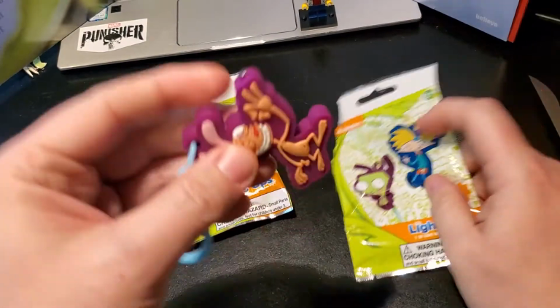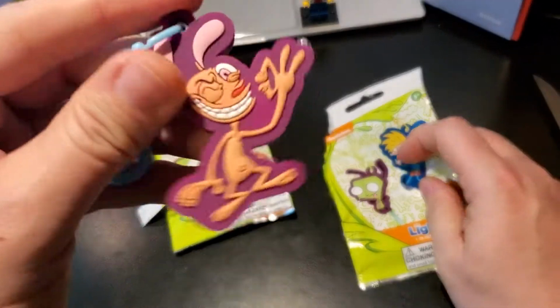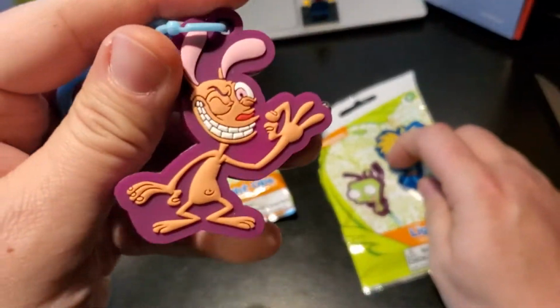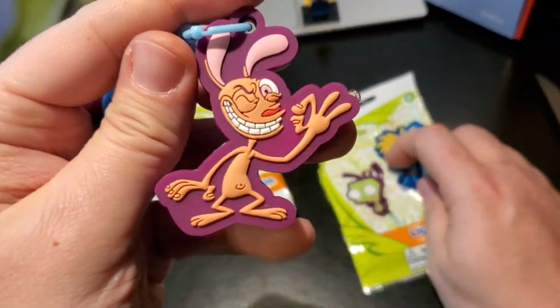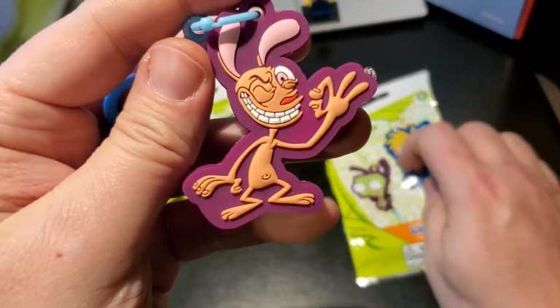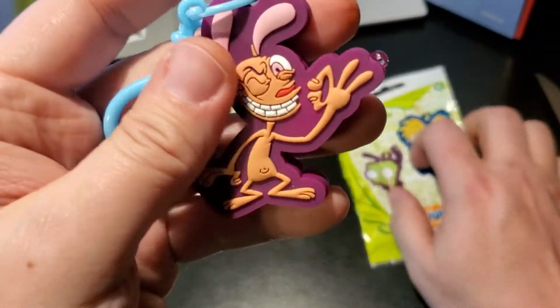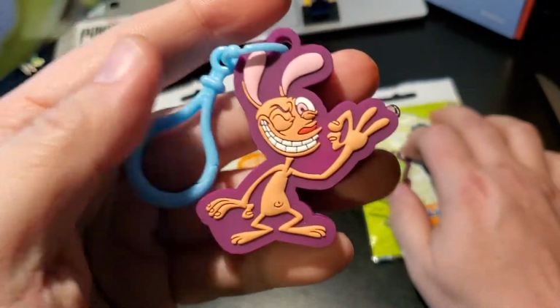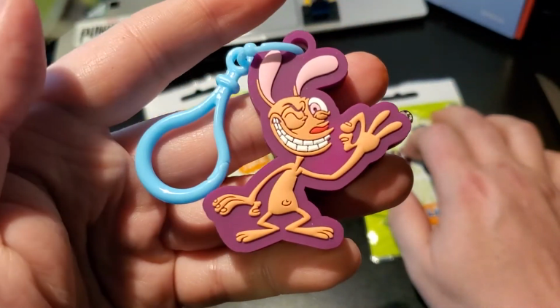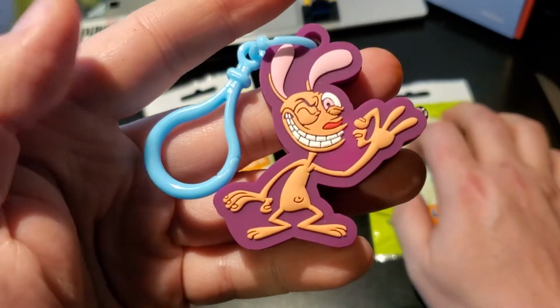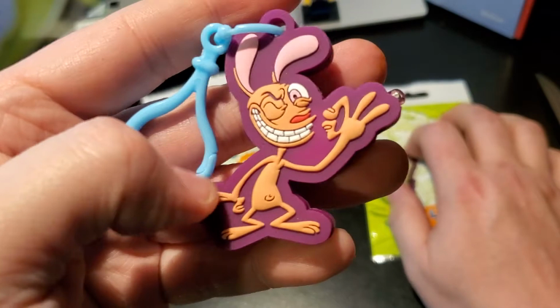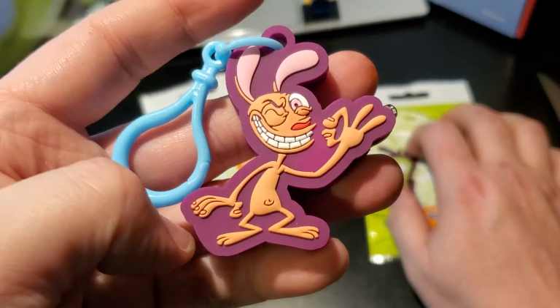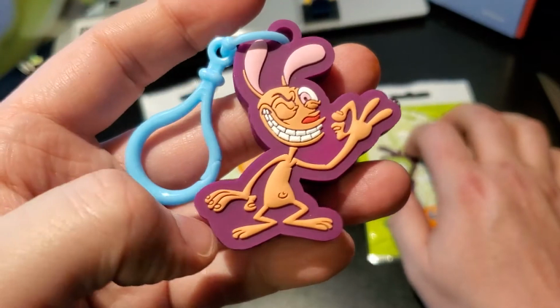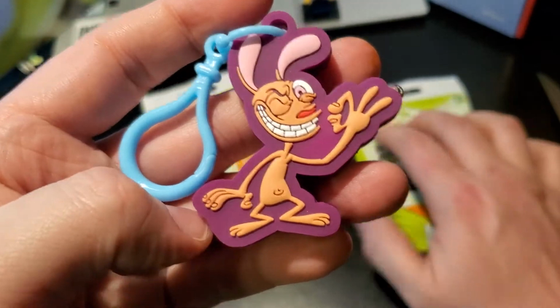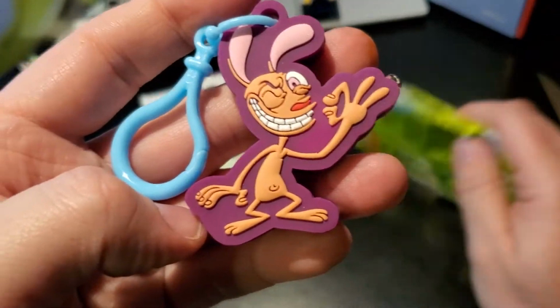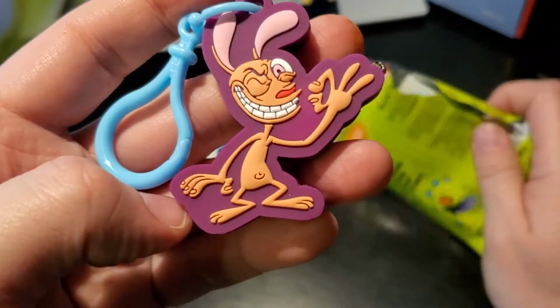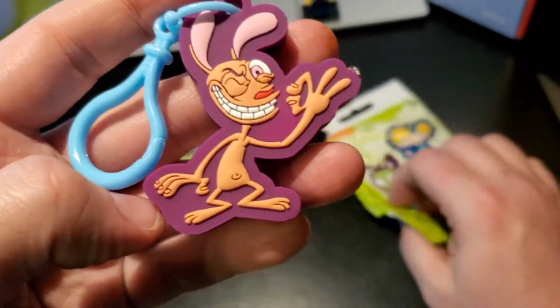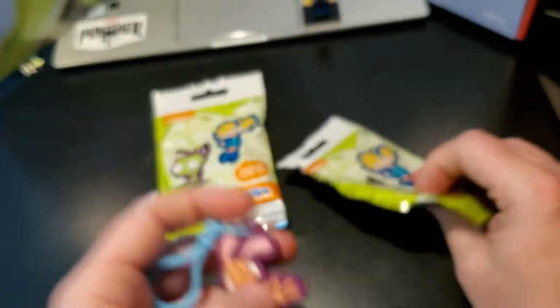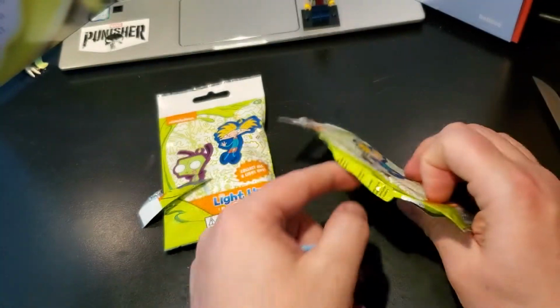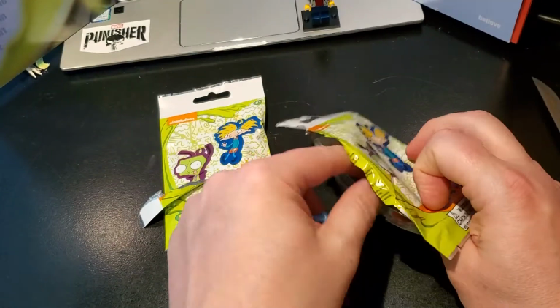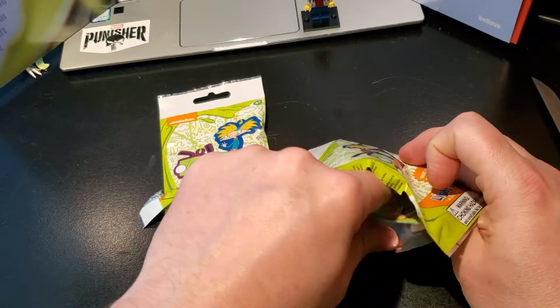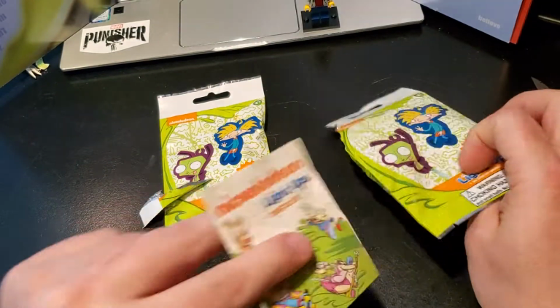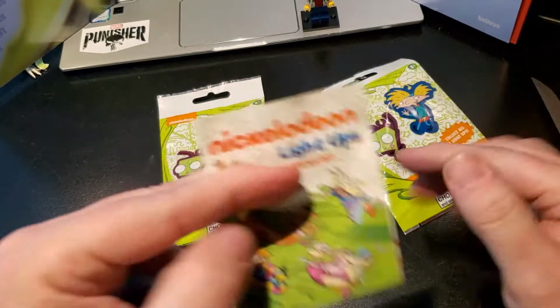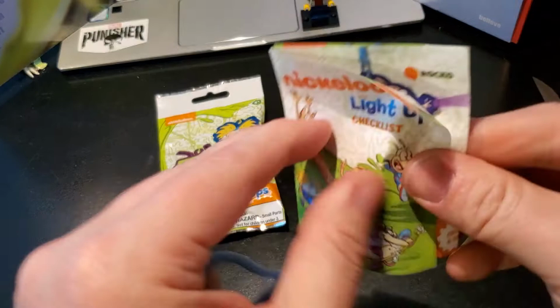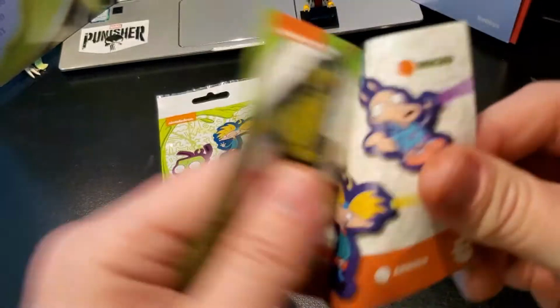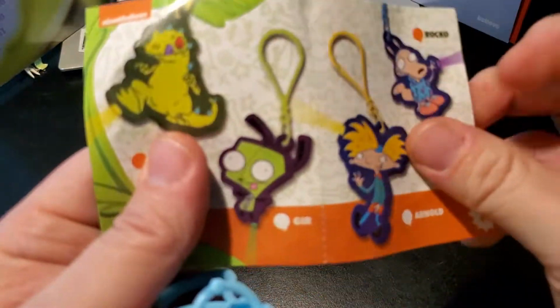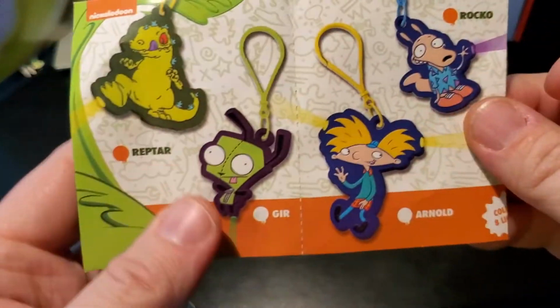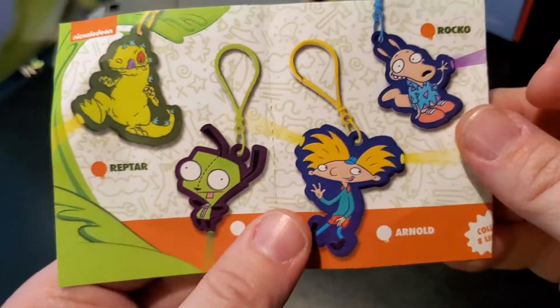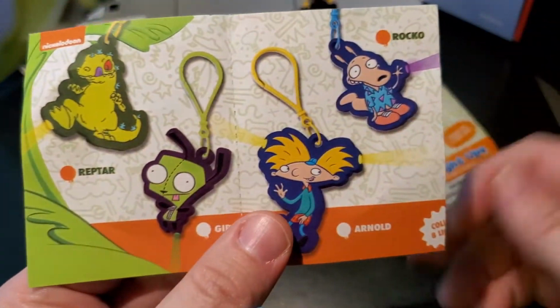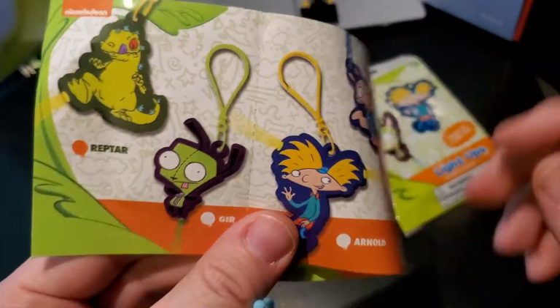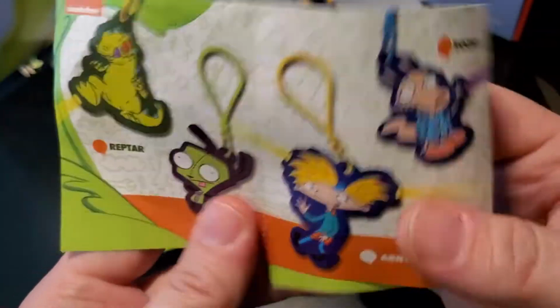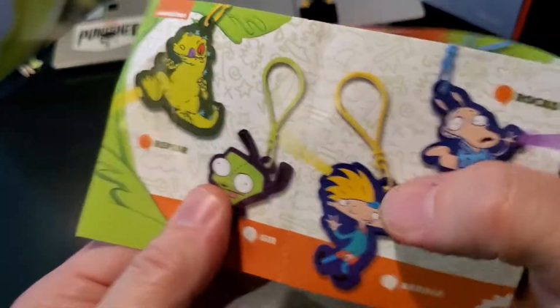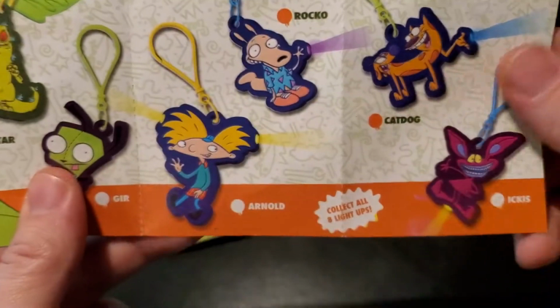Okay. I got half — I got Ren. That's awesome. That's crazy. Is there like a thing in here? Let's see. Rocco's Modern Light. I like Rocco.